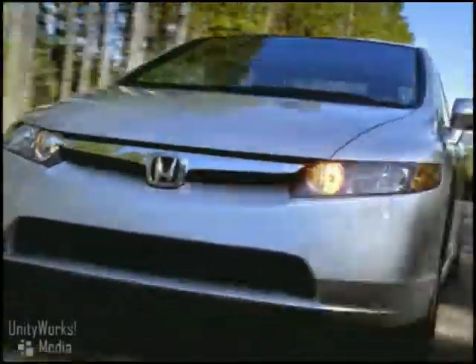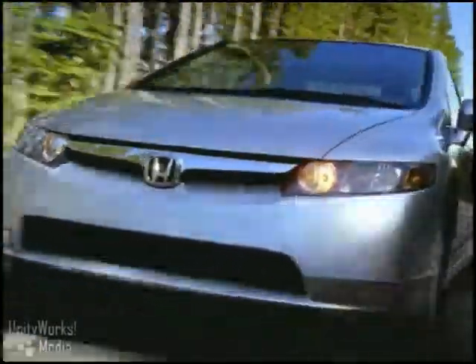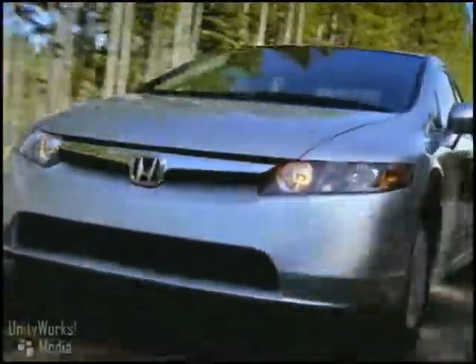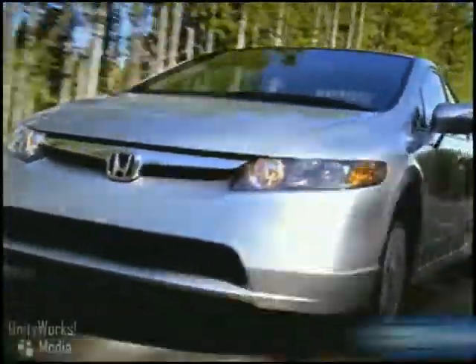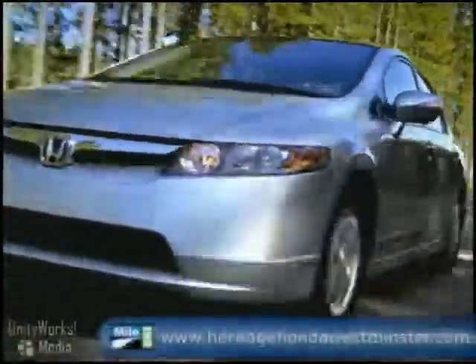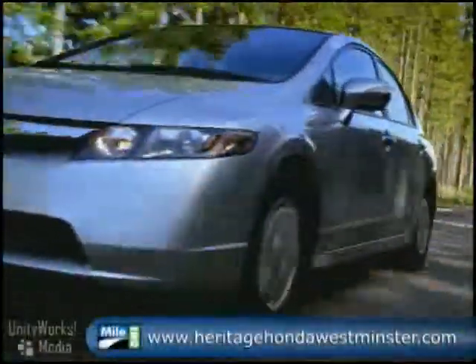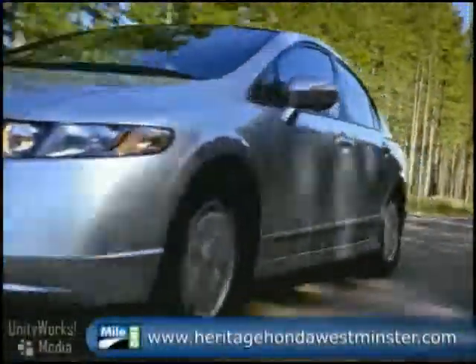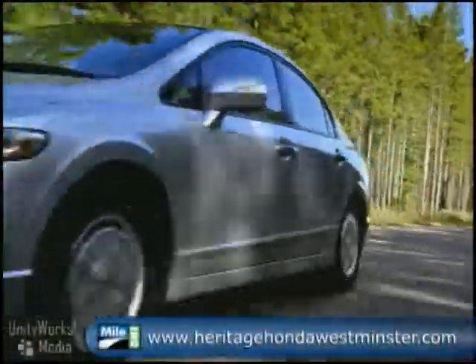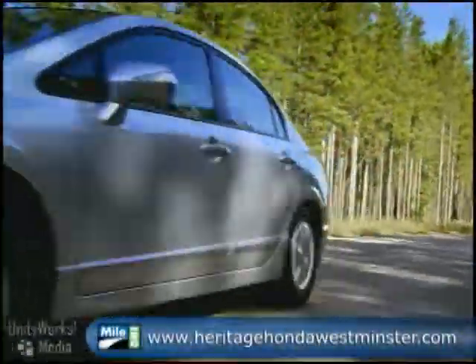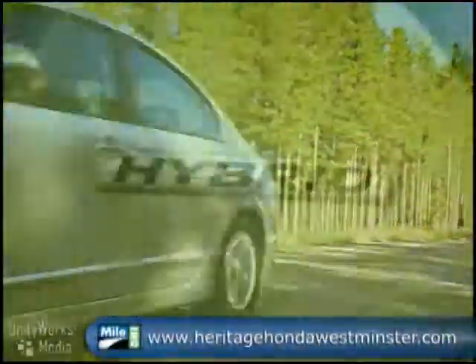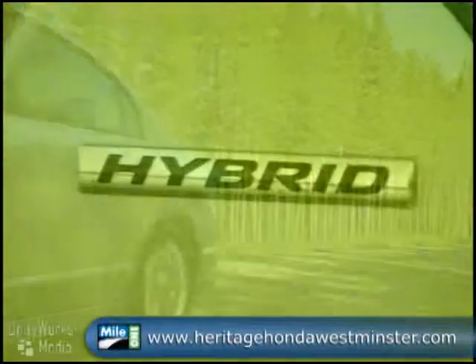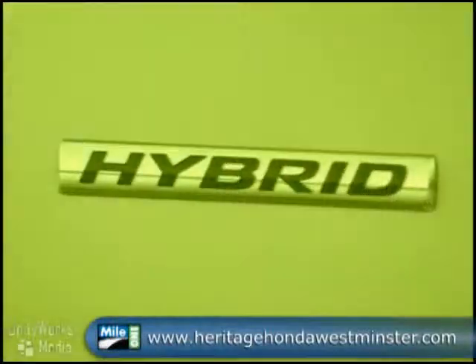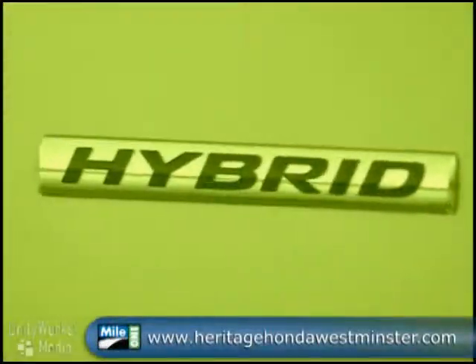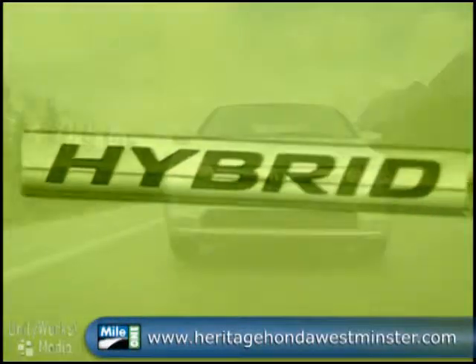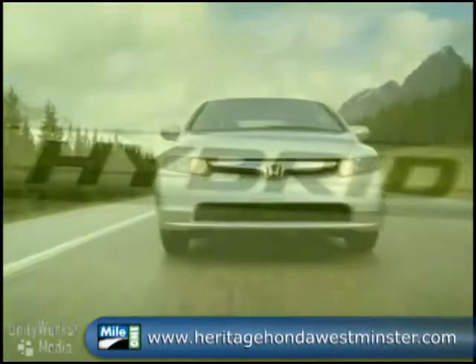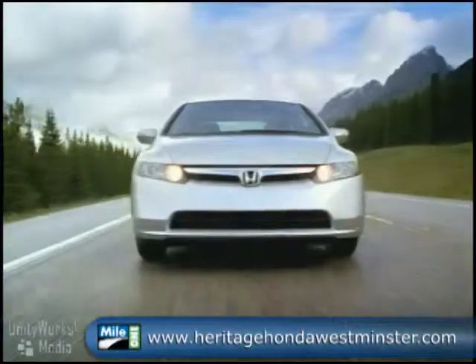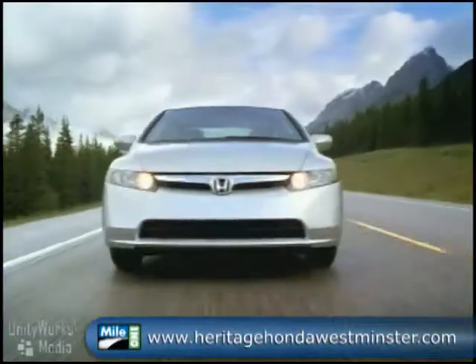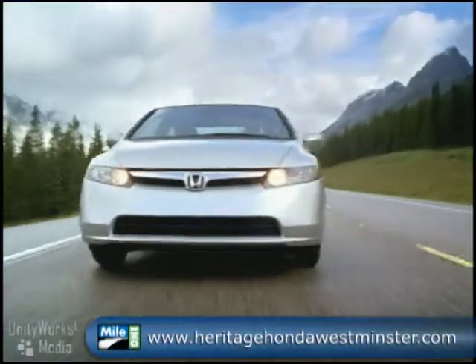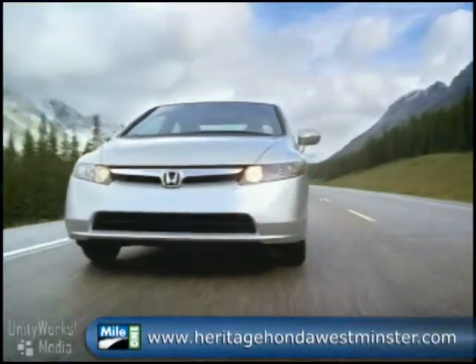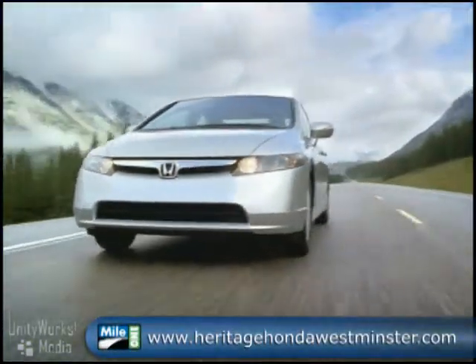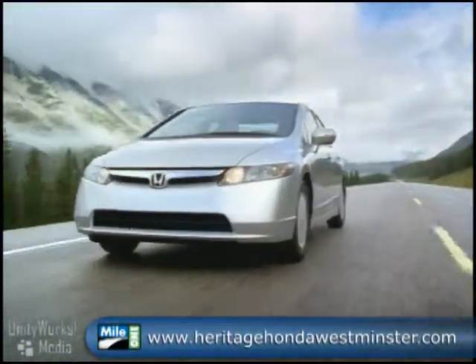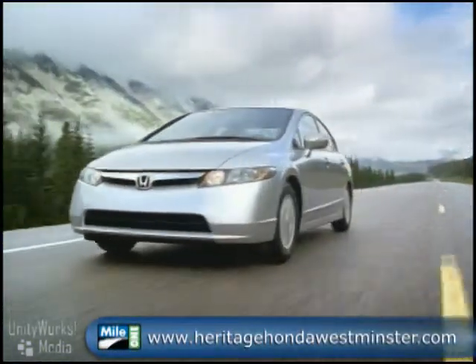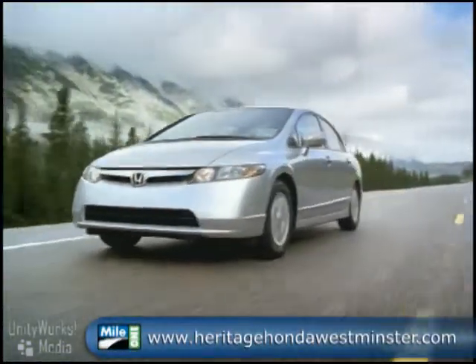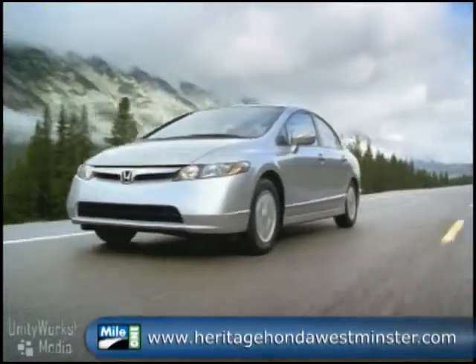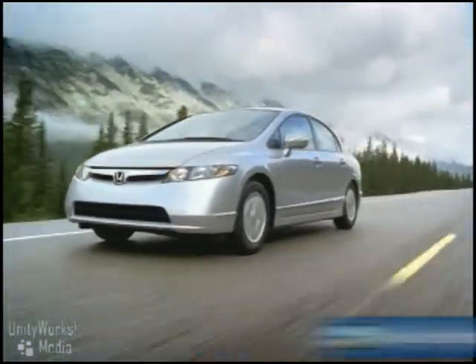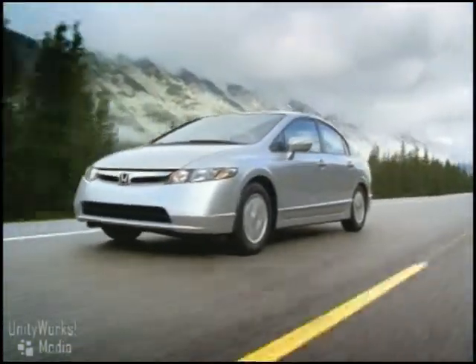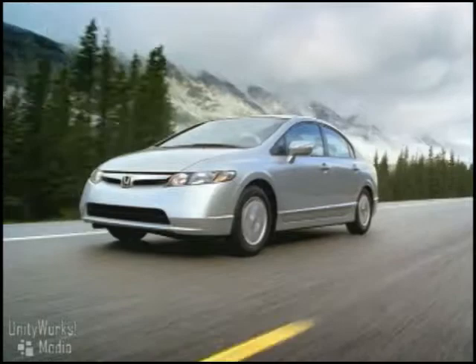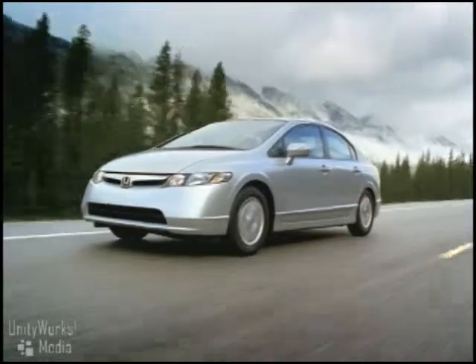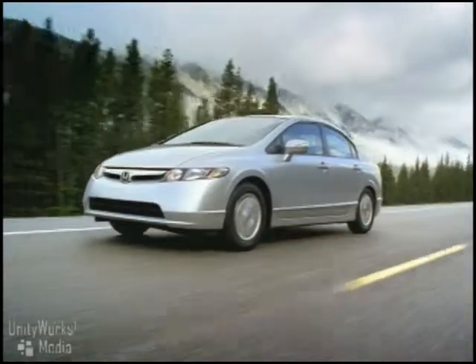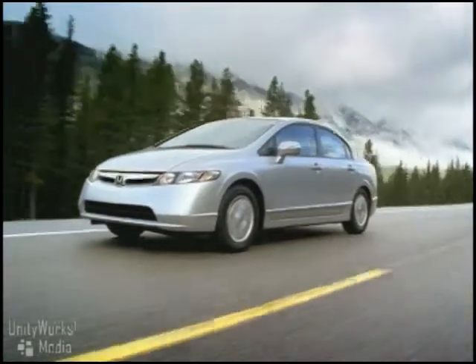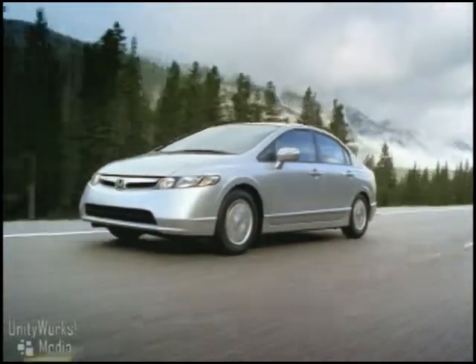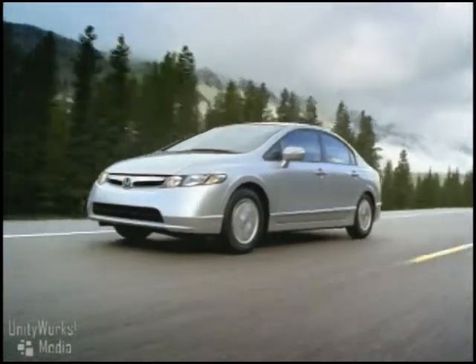You'll feel the benefits of the refined gasoline-electric powertrain on the Civic Hybrid right there in your wallet at fill up. And at 49 miles per gallon, you won't have to stop again for quite a while.